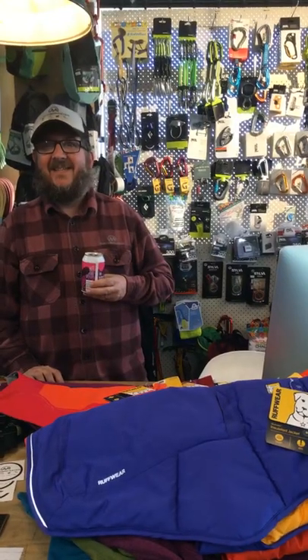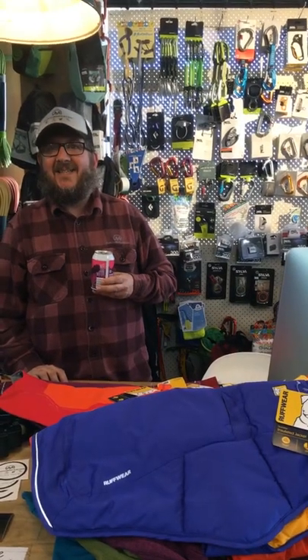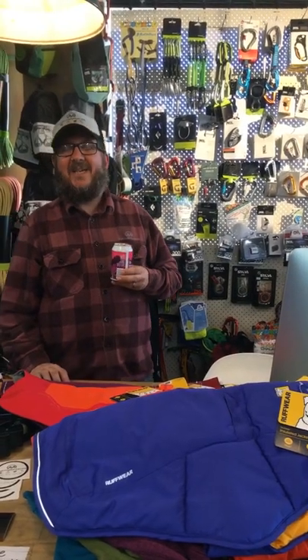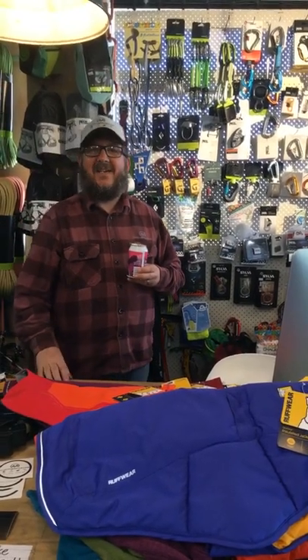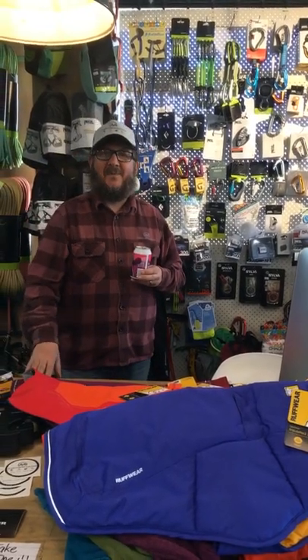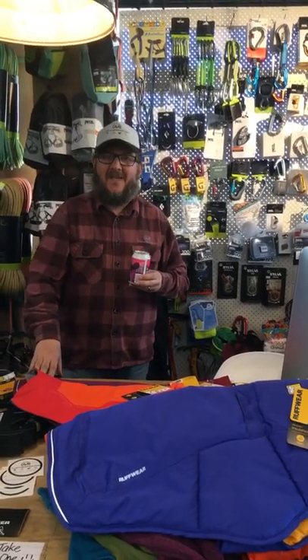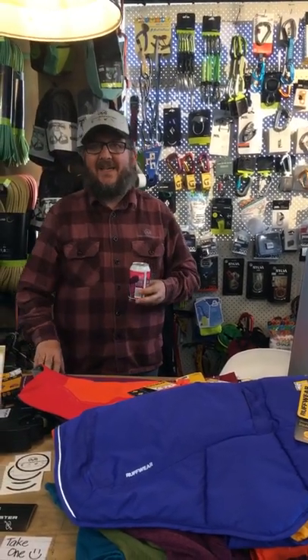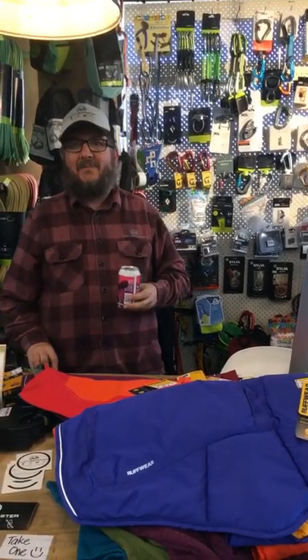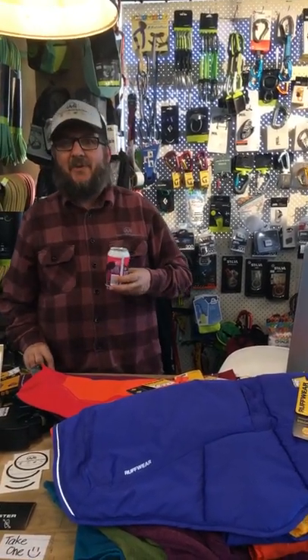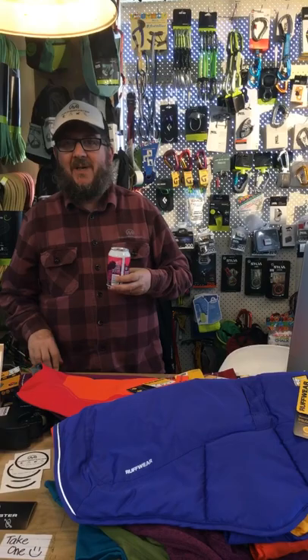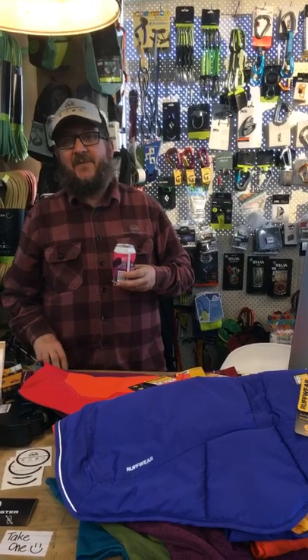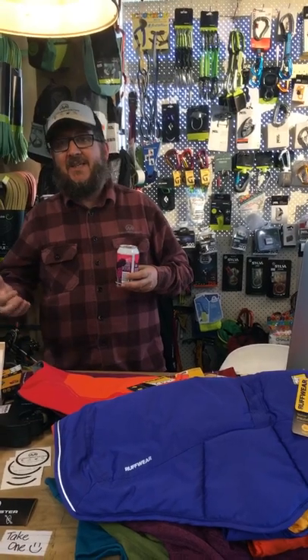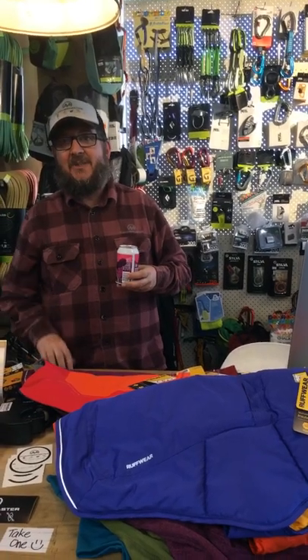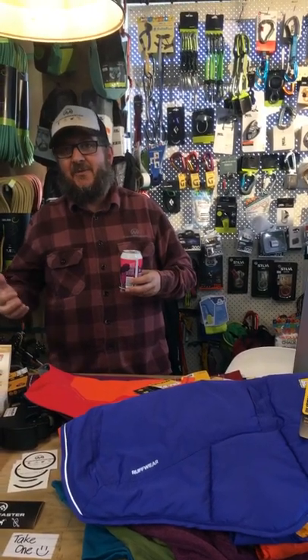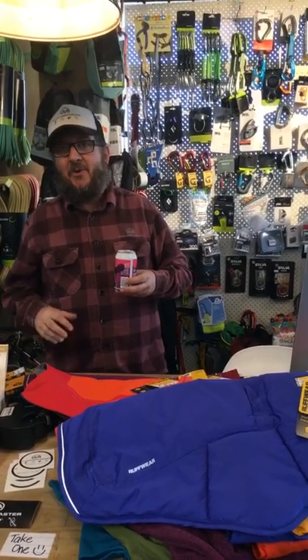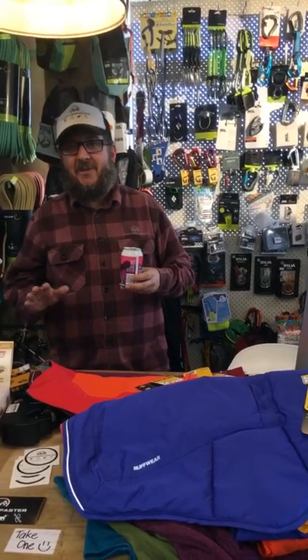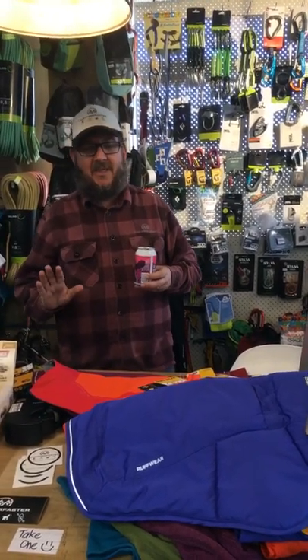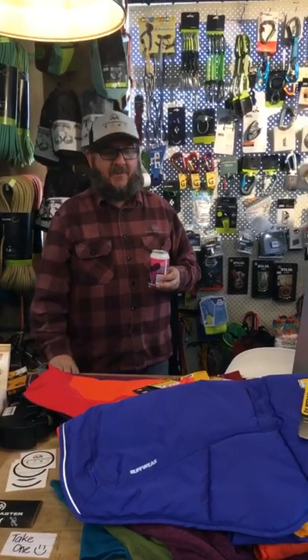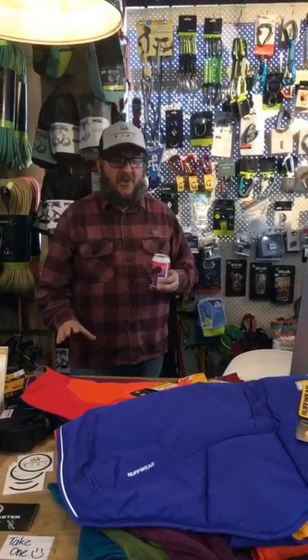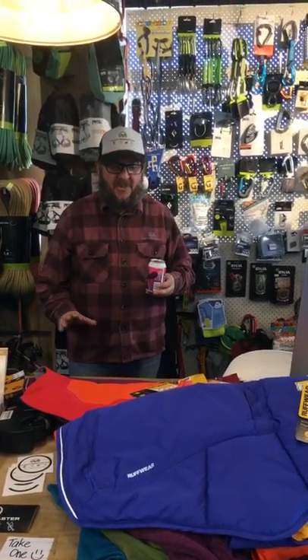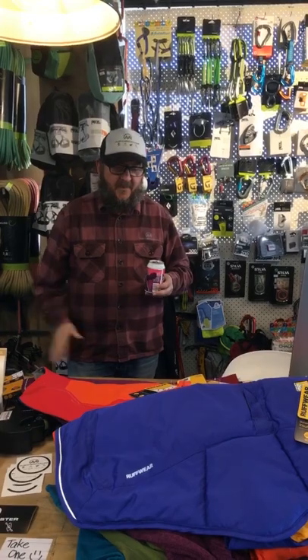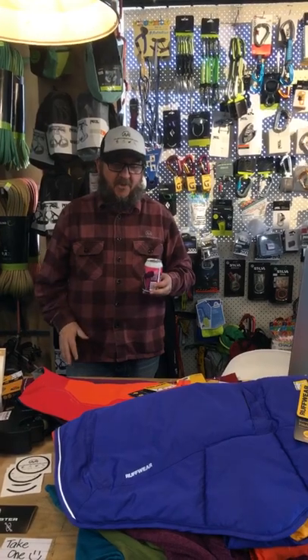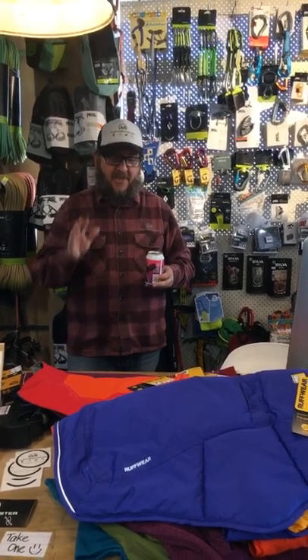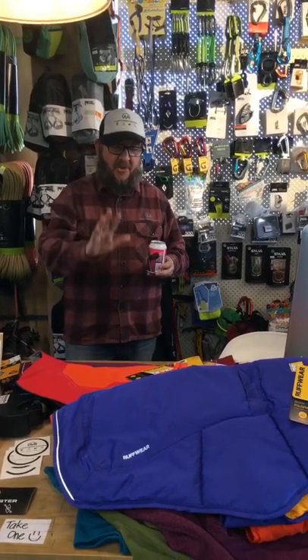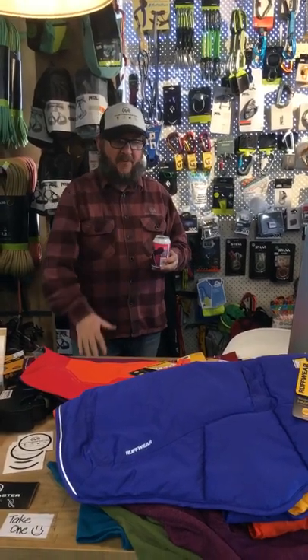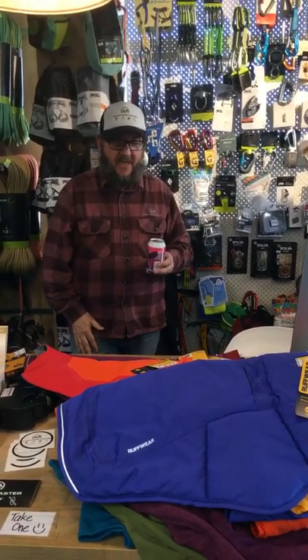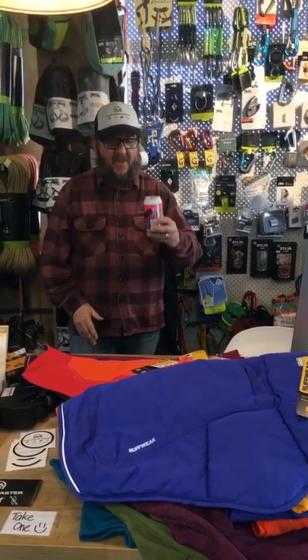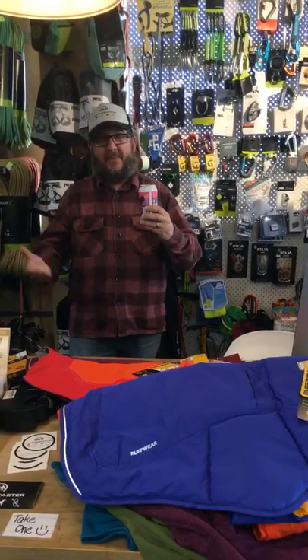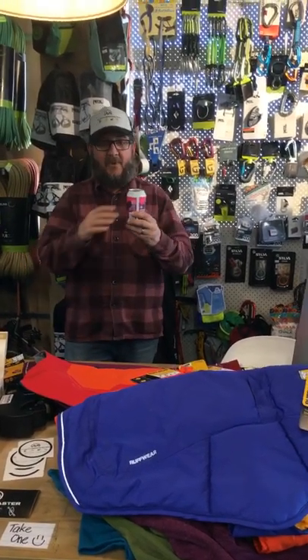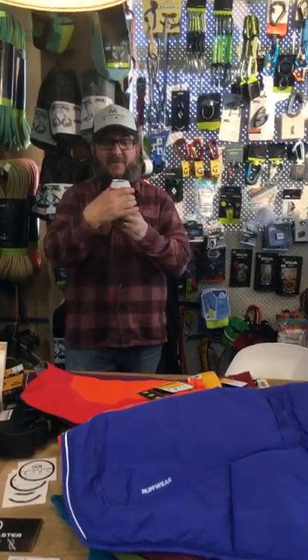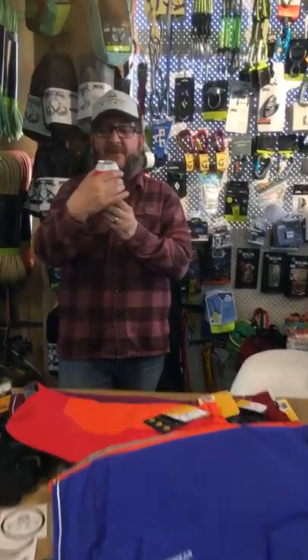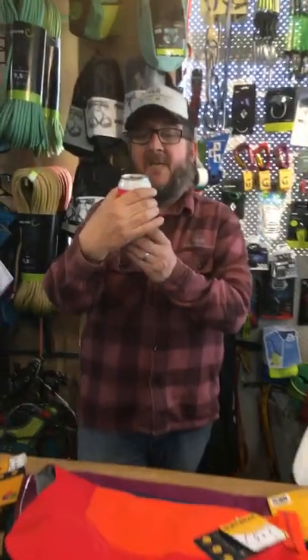G'day guys, it's Rocky here from Further Faster and it's a beer o'clock review. It's a Thursday this week because tomorrow is Good Friday and we'll be closed, so we thought we'd do it today. We're also going to do a review on the new dog coats we got from Ruffwear, but beer o'clock review first — I found a new beer.